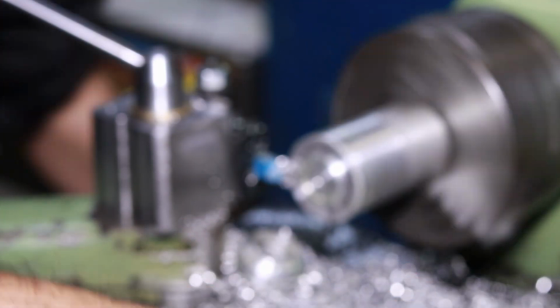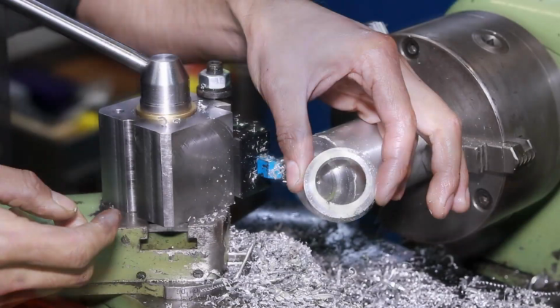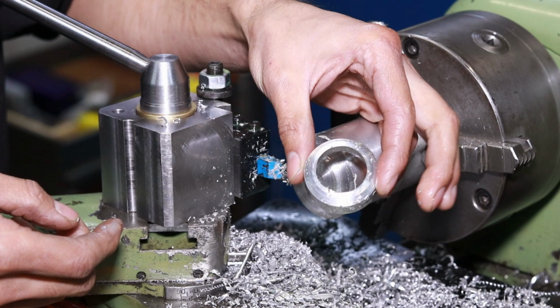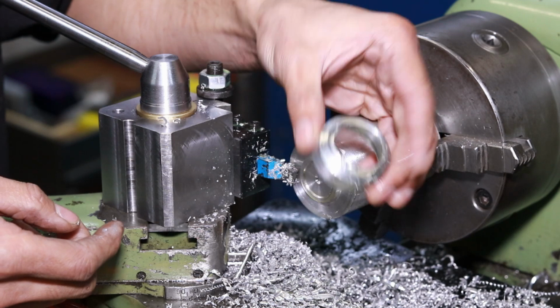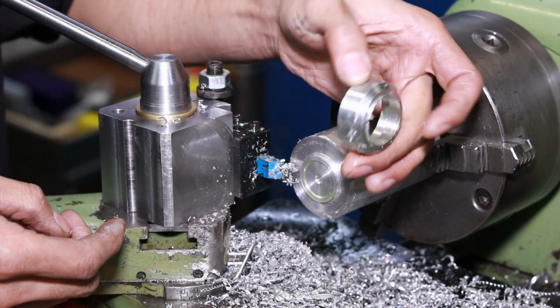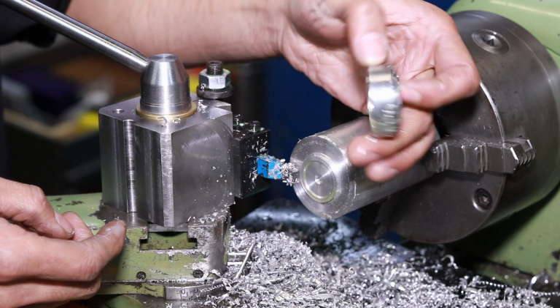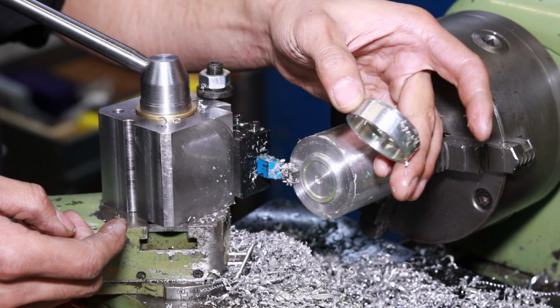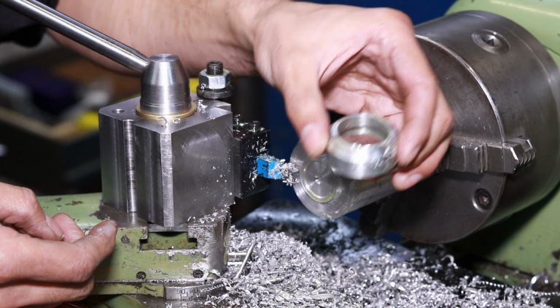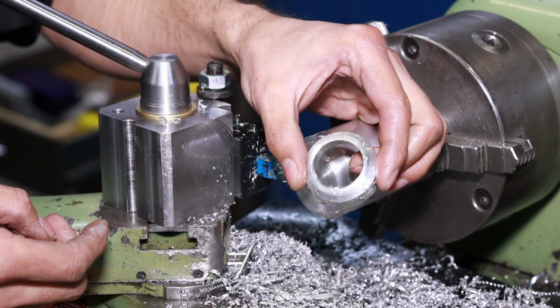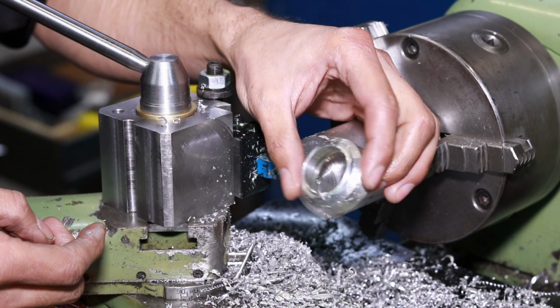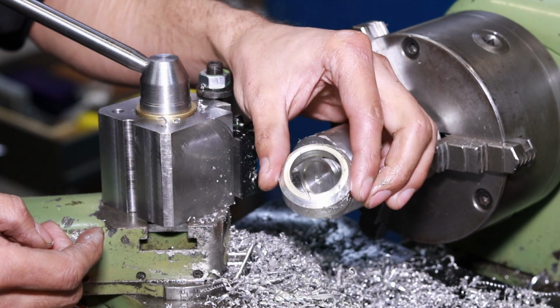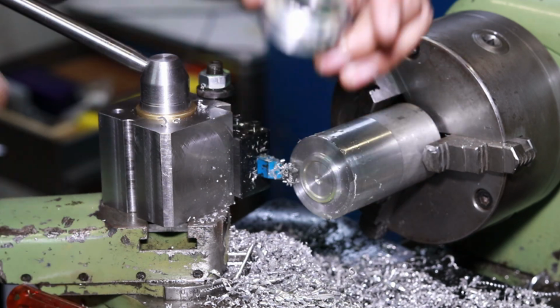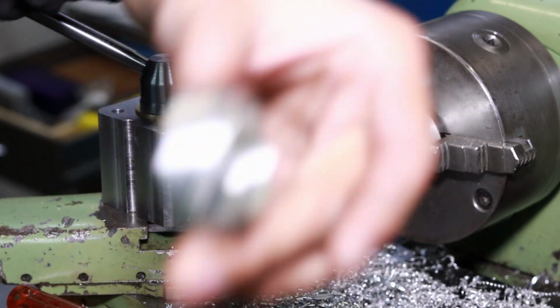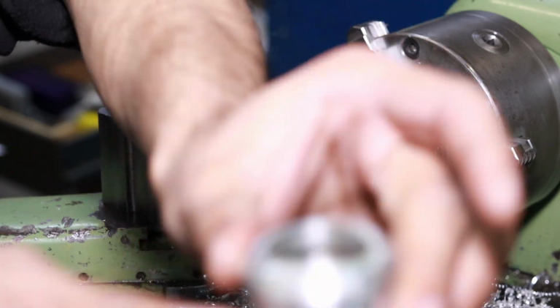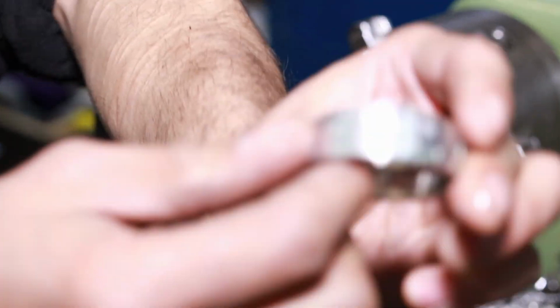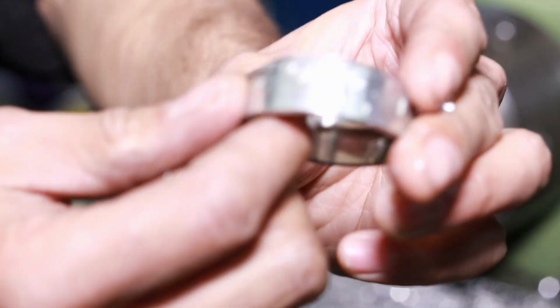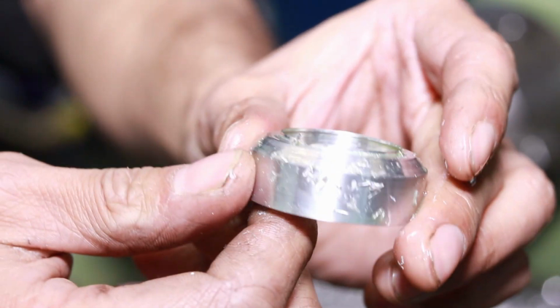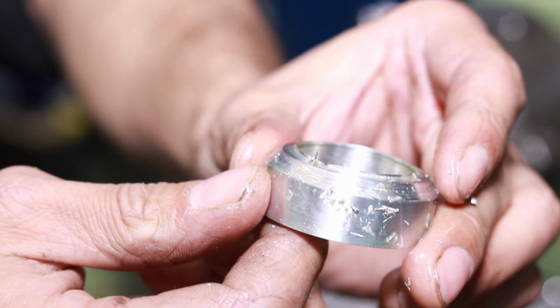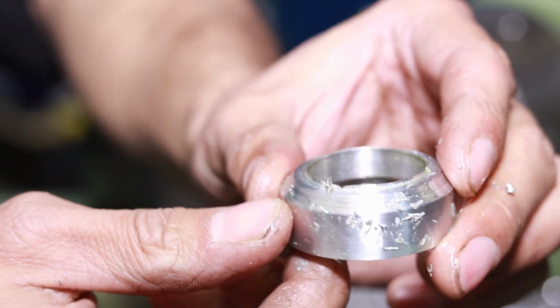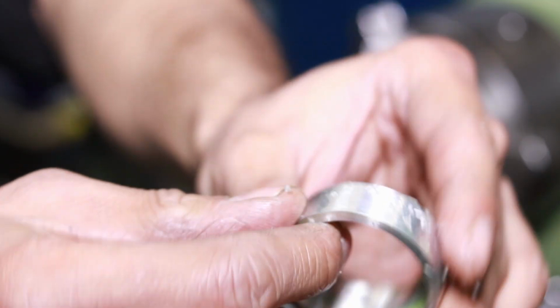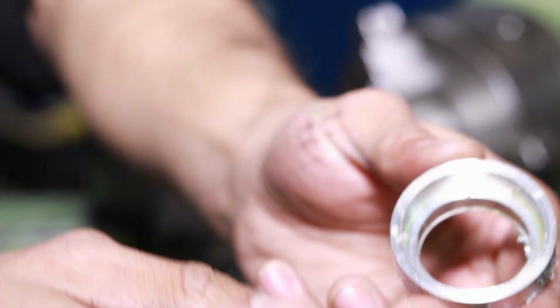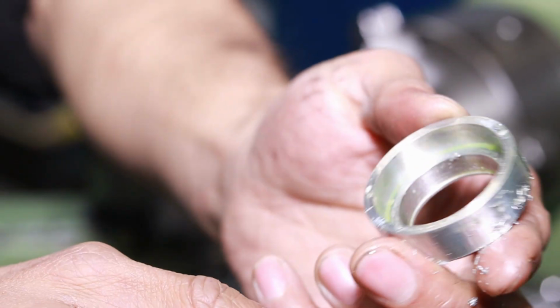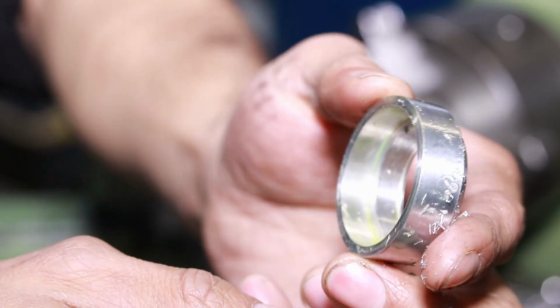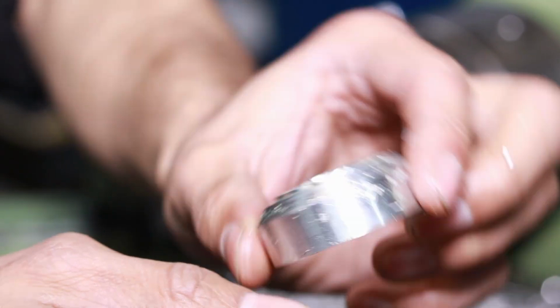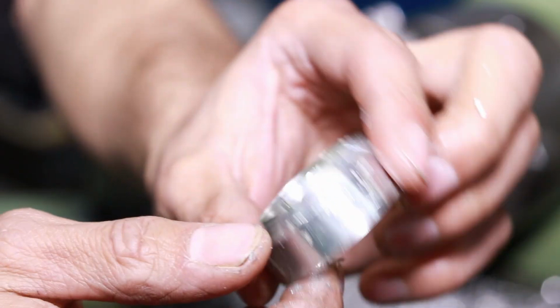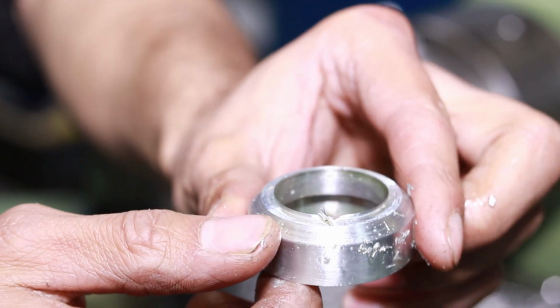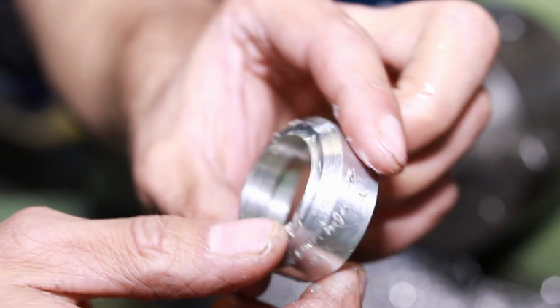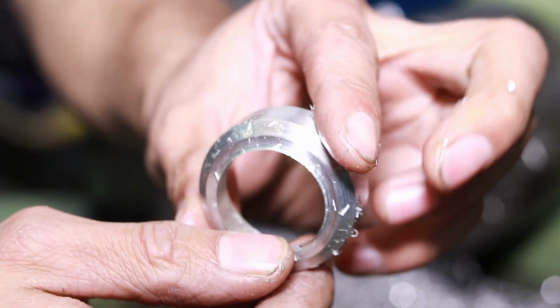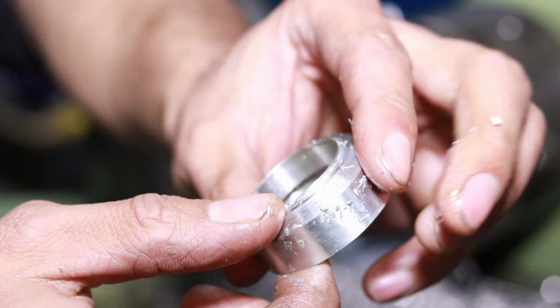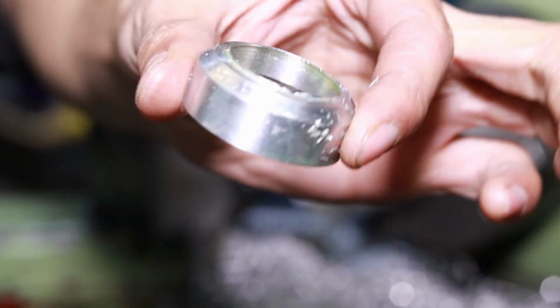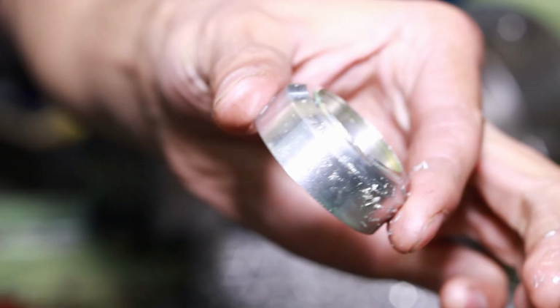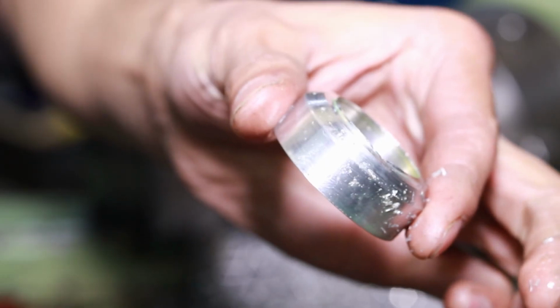And that is it — the last part is done, ladies and gentlemen. There we go. Let's get this cleaned up, let's get it installed.